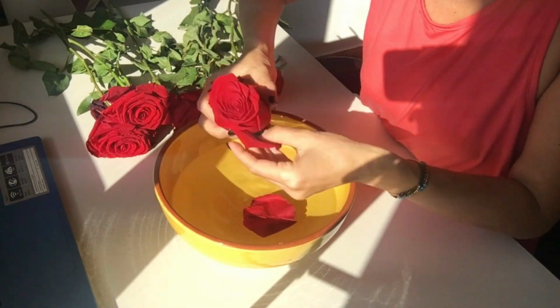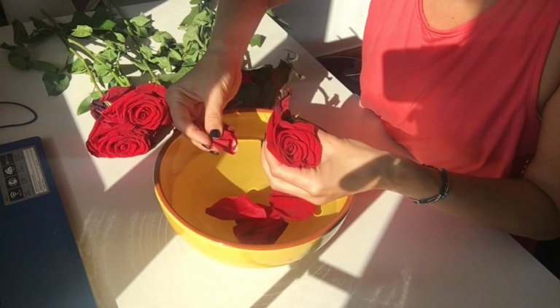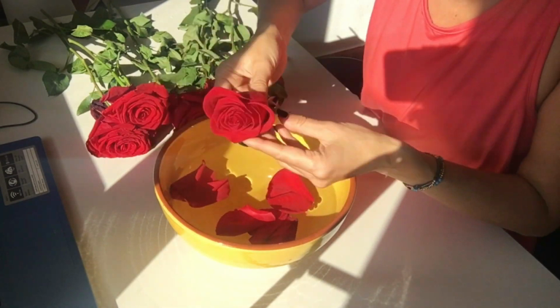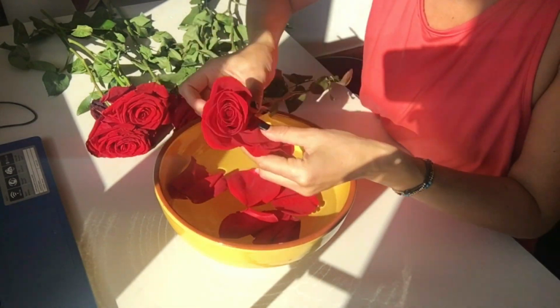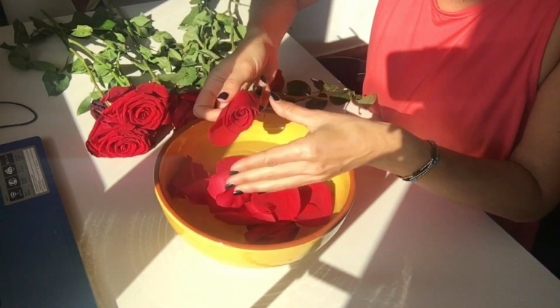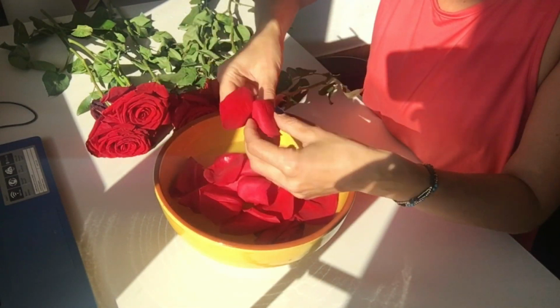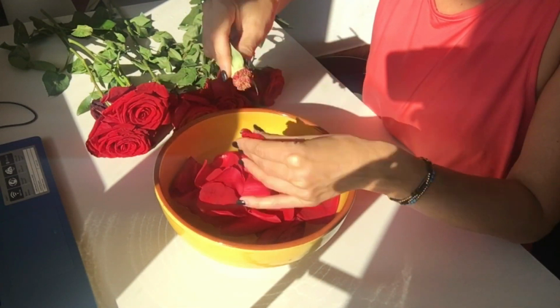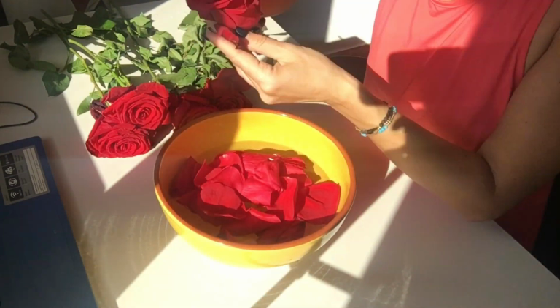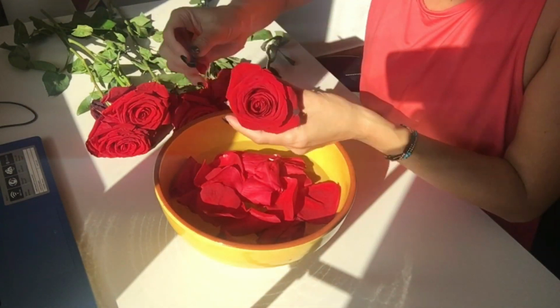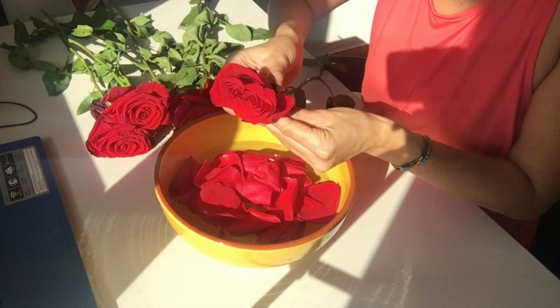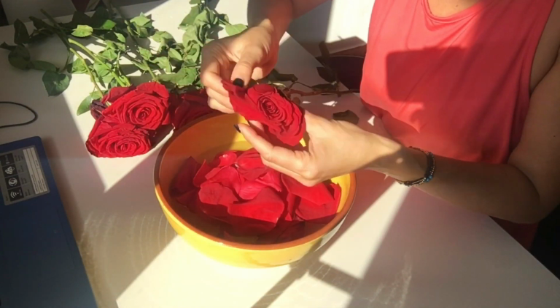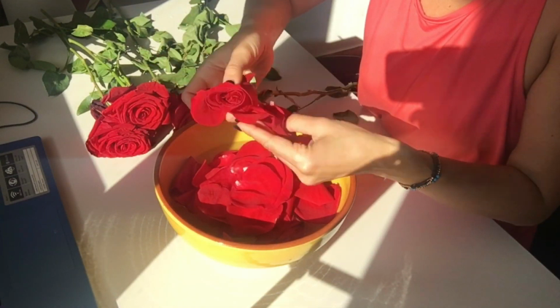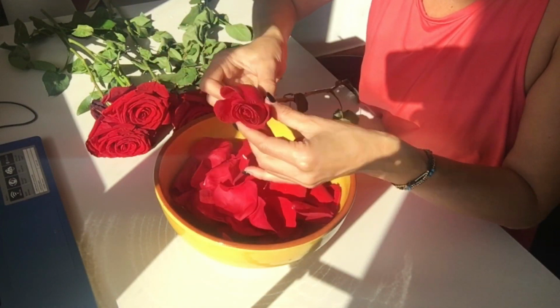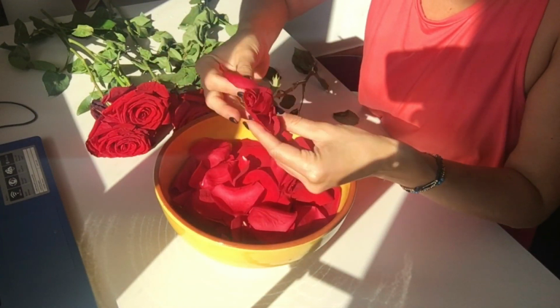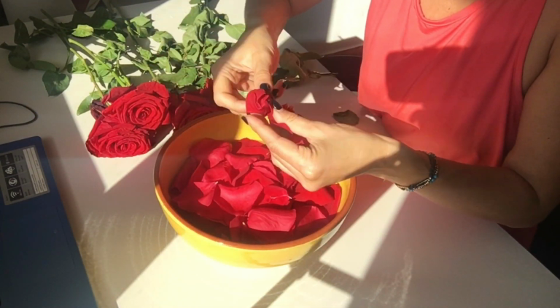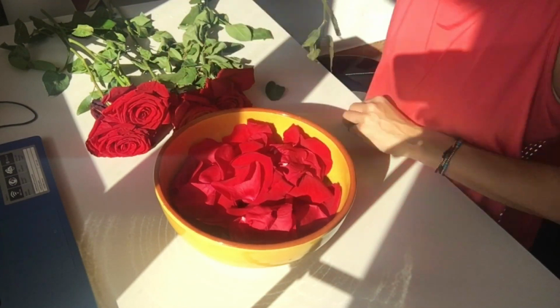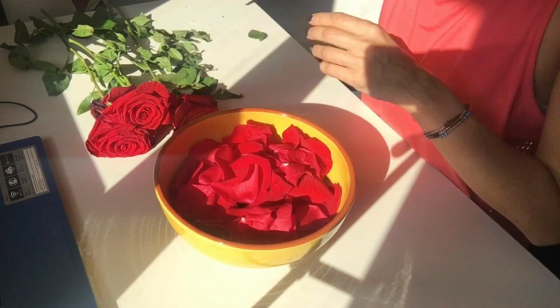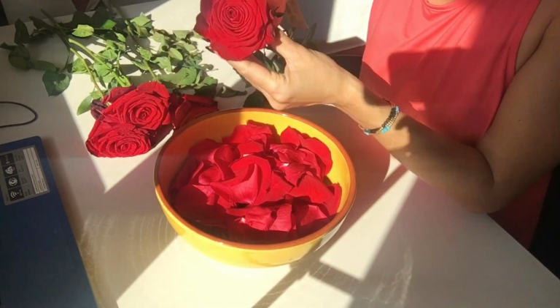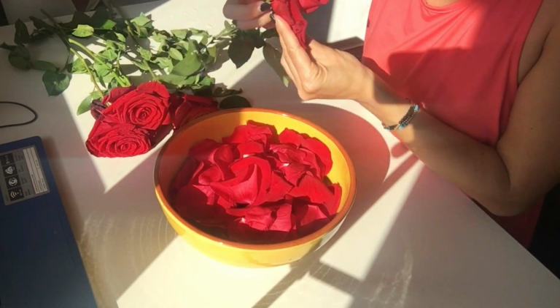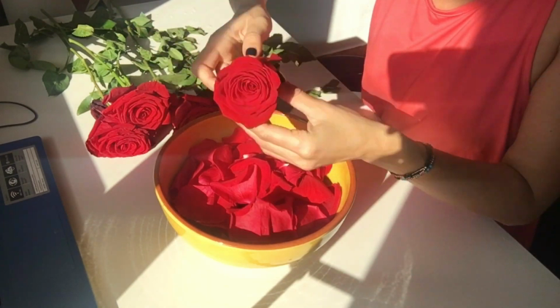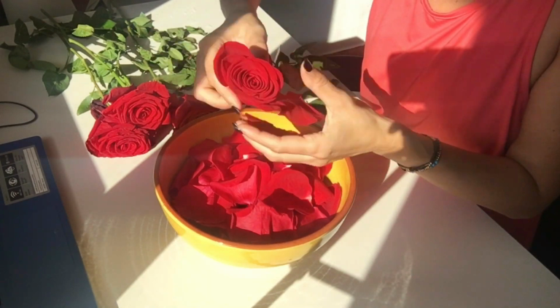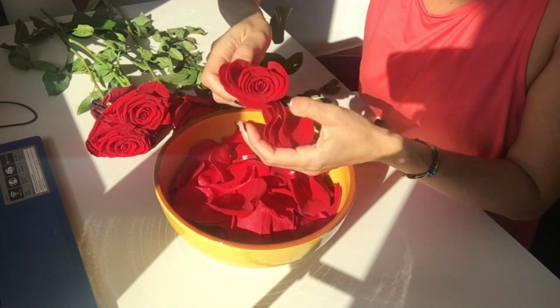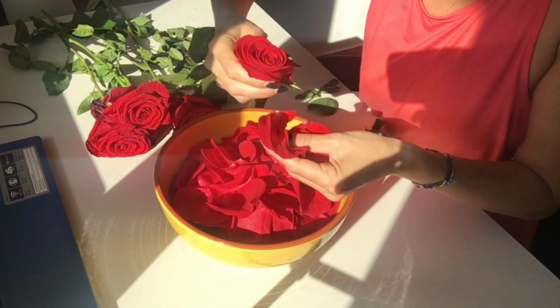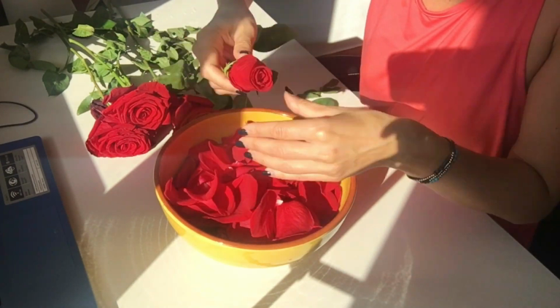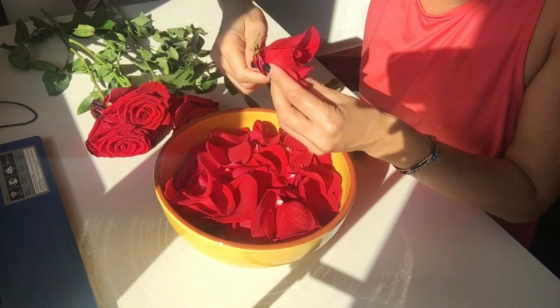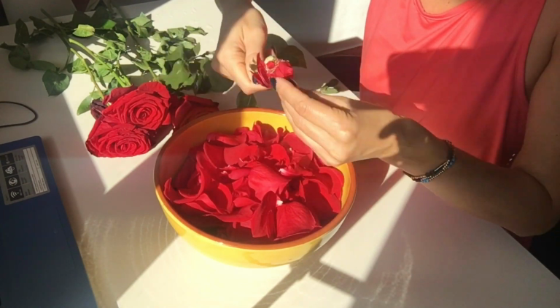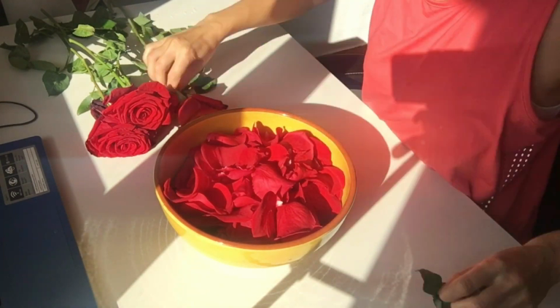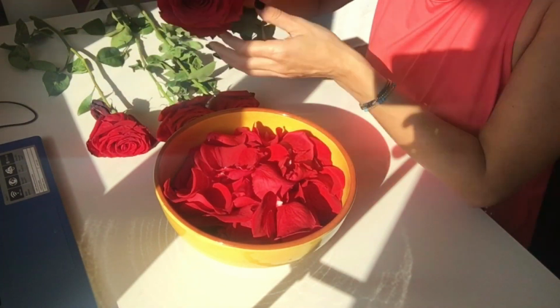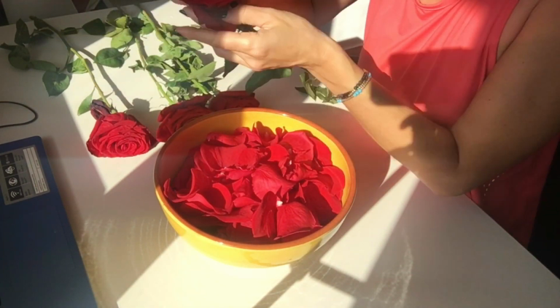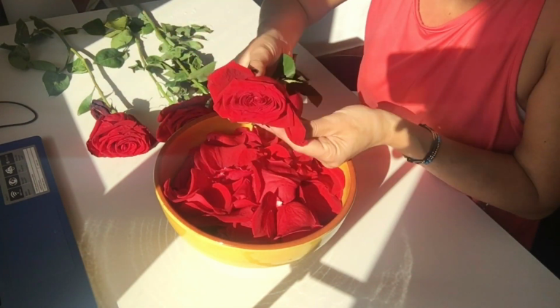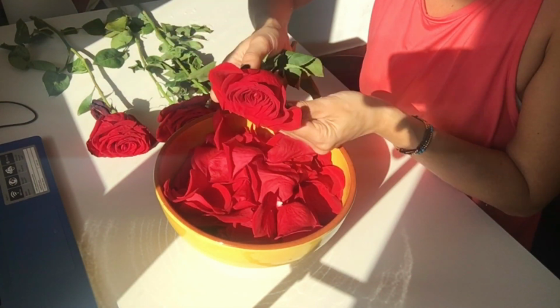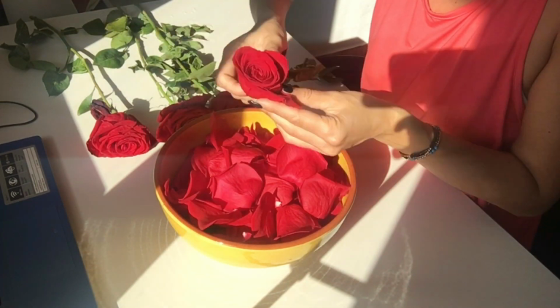Place the rose petals into a bowl full of water, just to let it wash off a bit — the dust and everything.